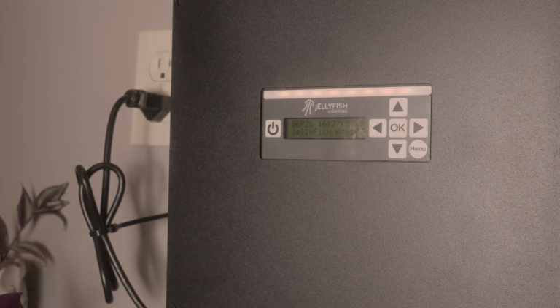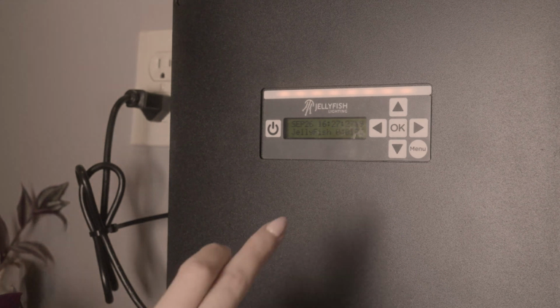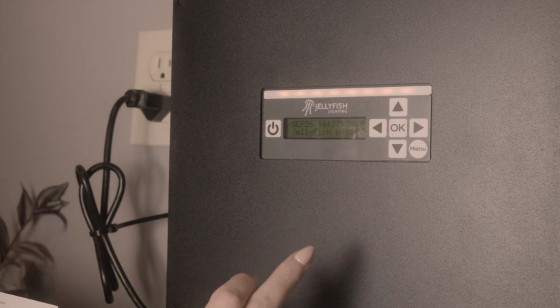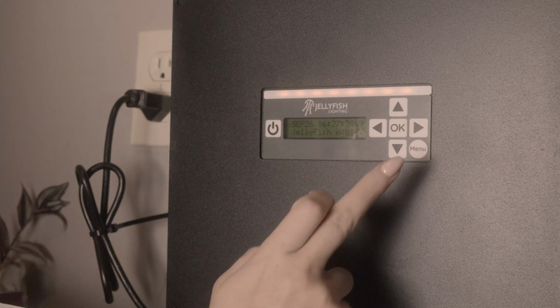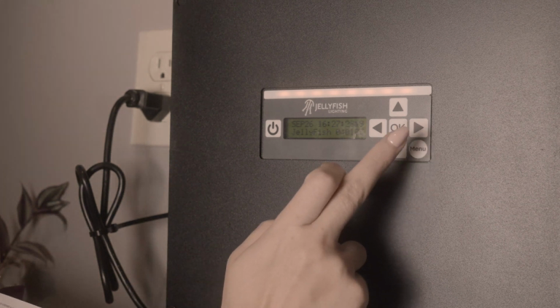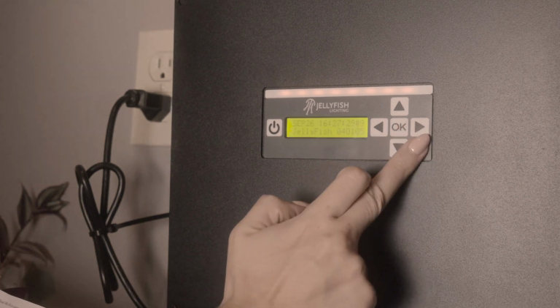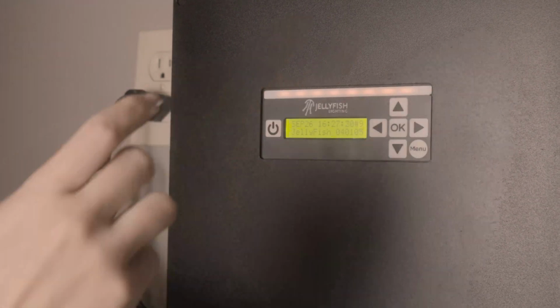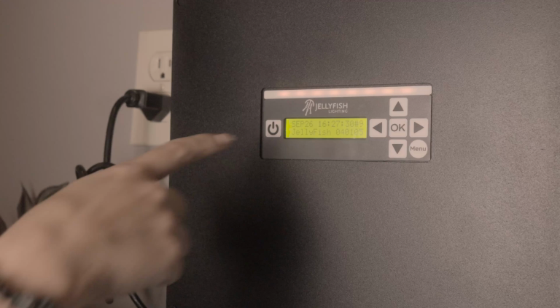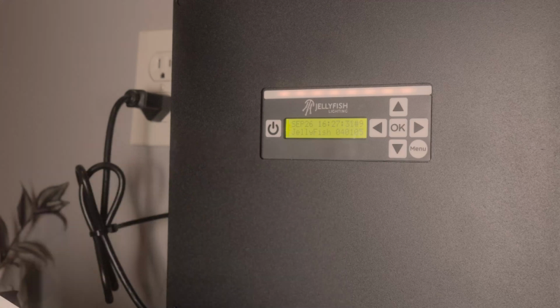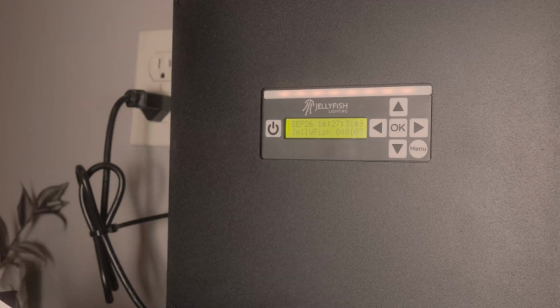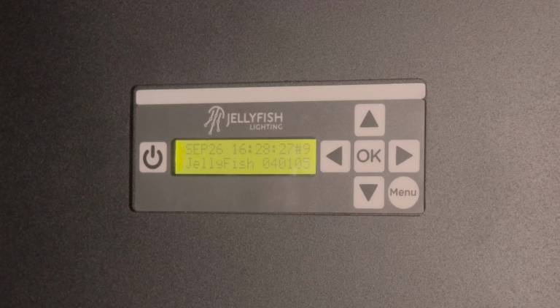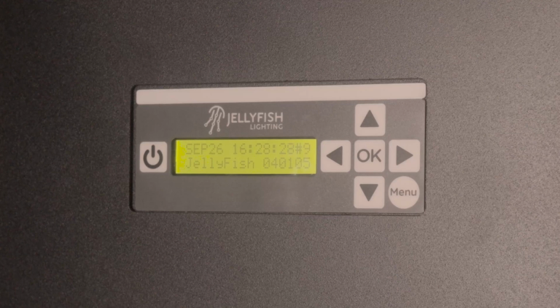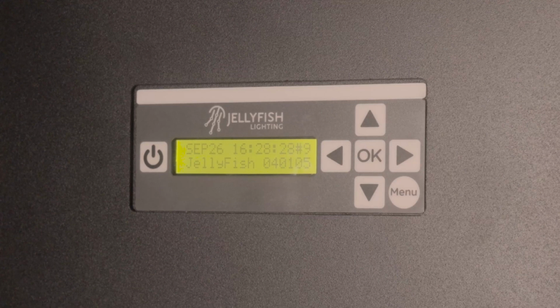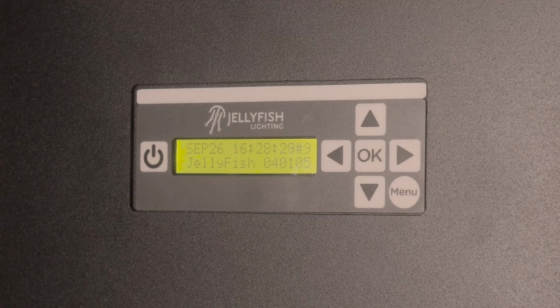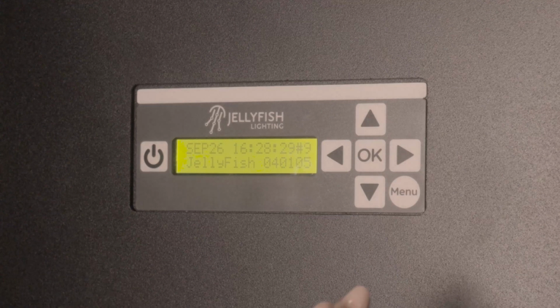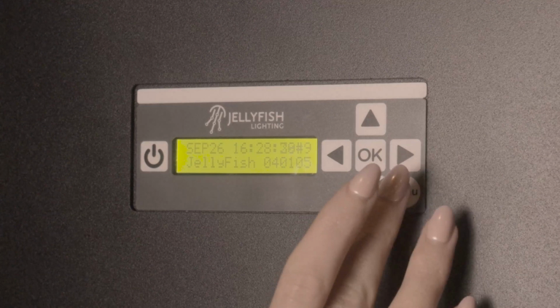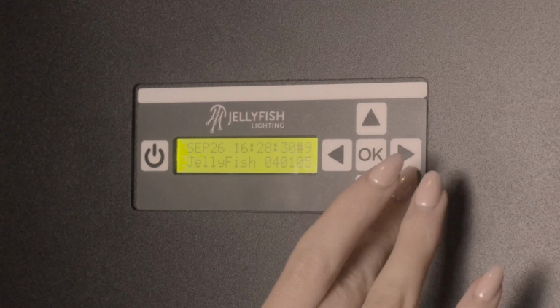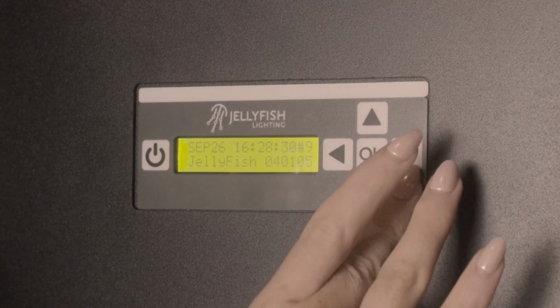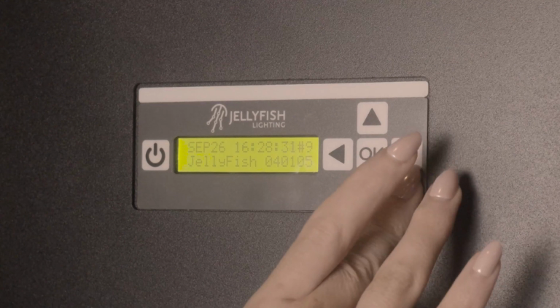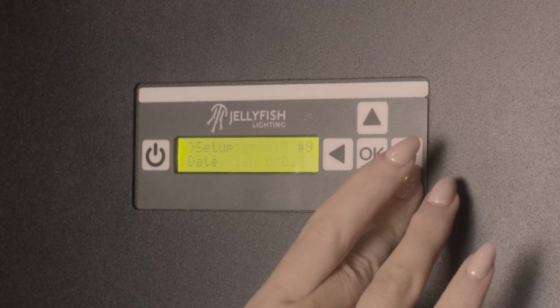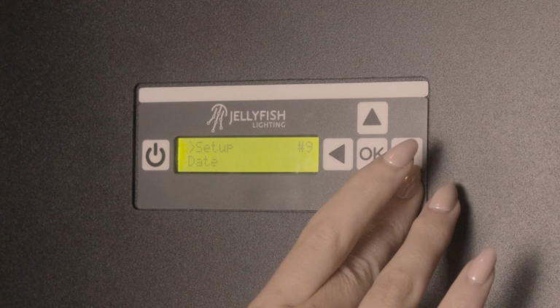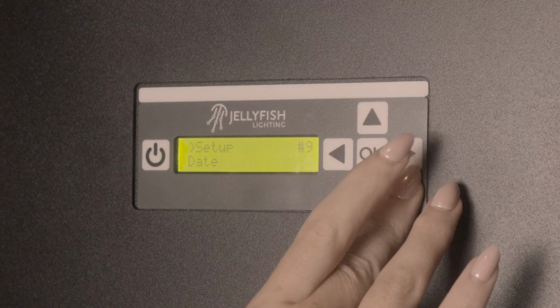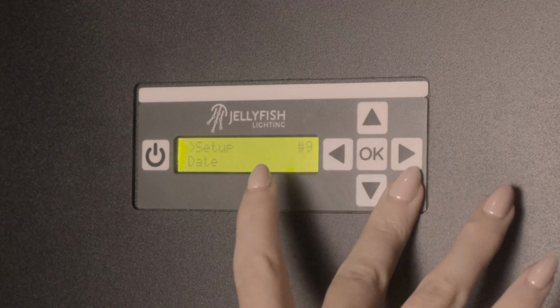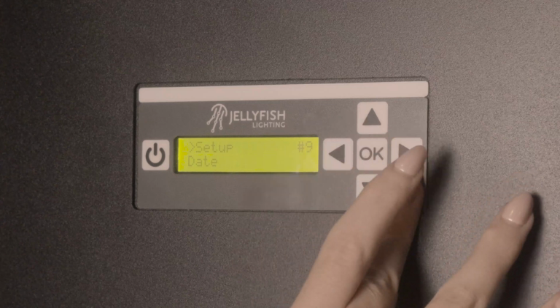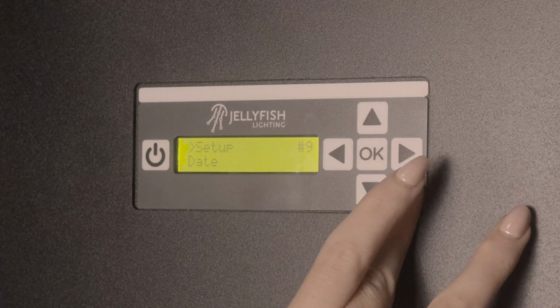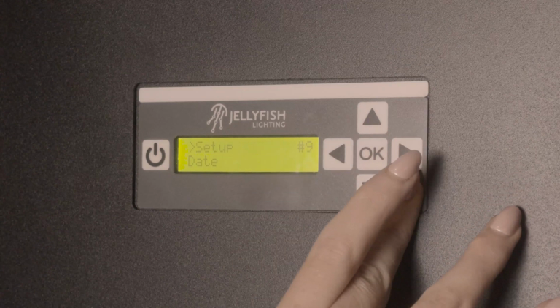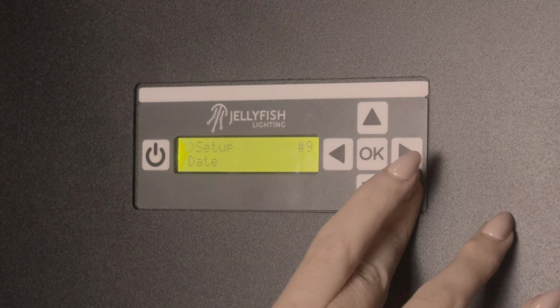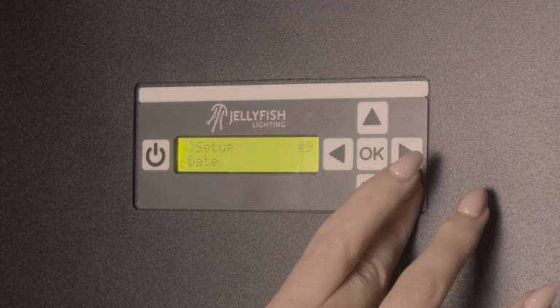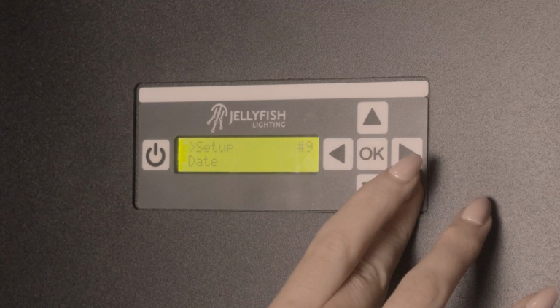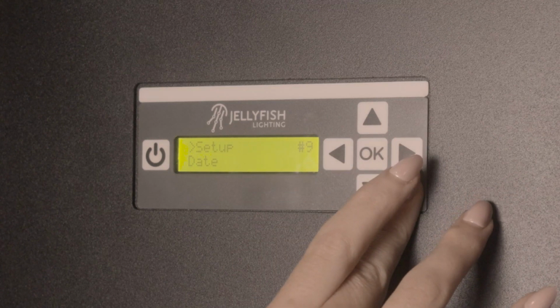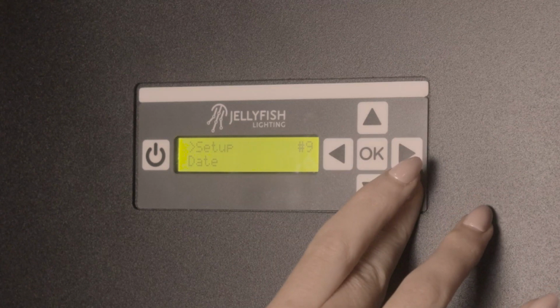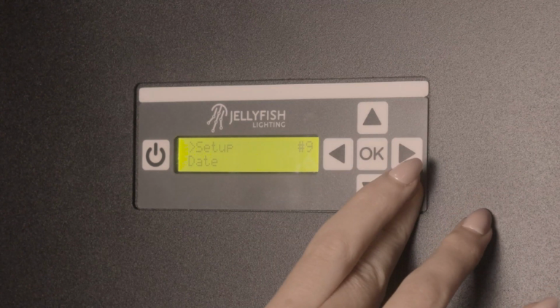To do this, press and release the menu button just to wake up the screen. When the screen lights up, hold the menu button on the face of the controller for 10 seconds. There's one menu that shows up first, but you need to continue holding until a second menu shows up.